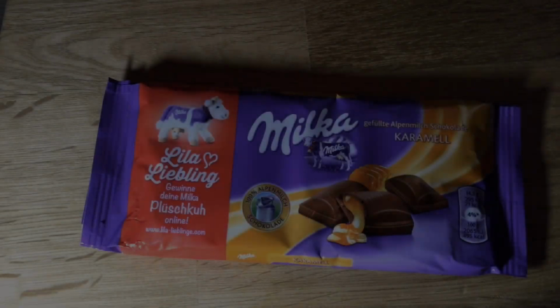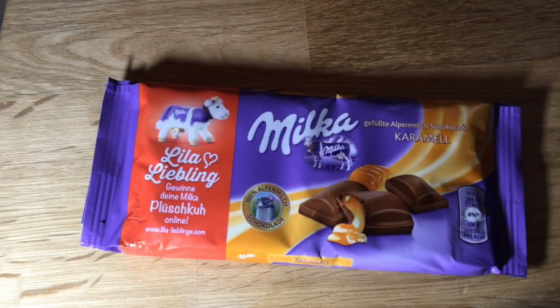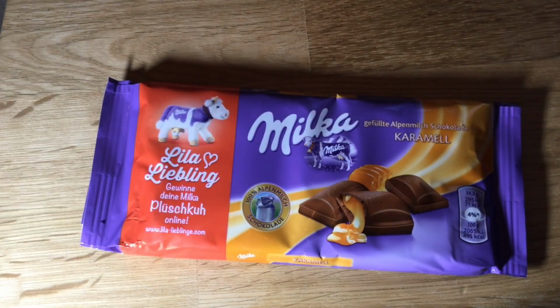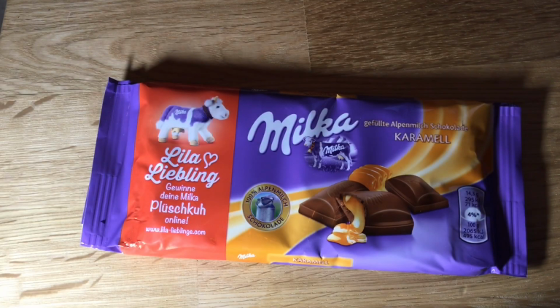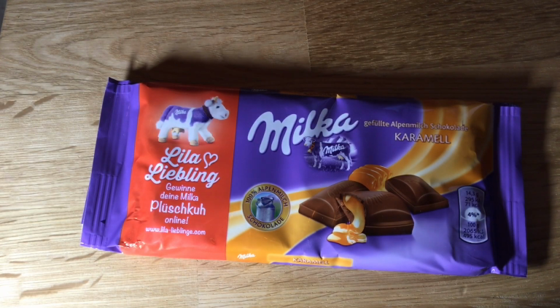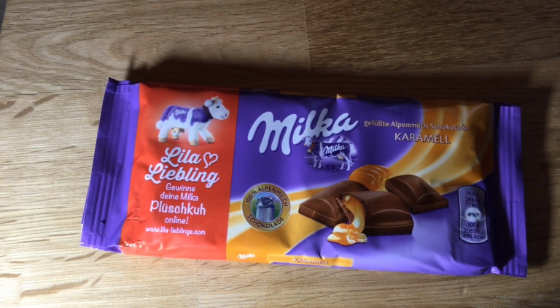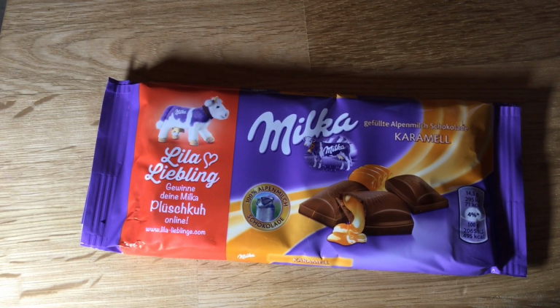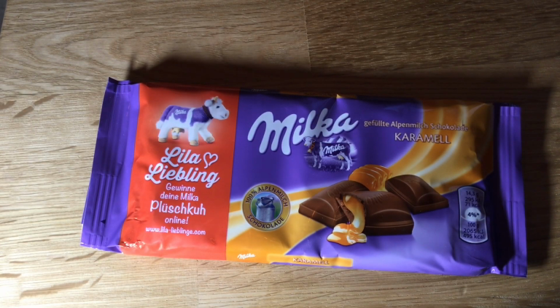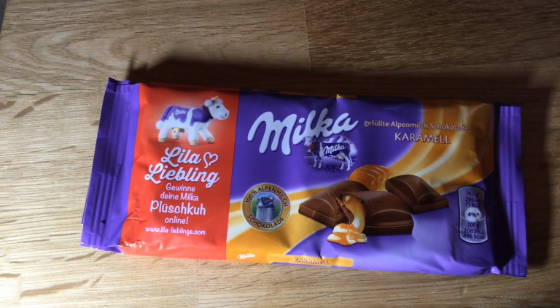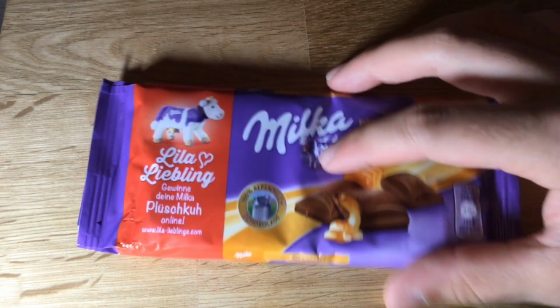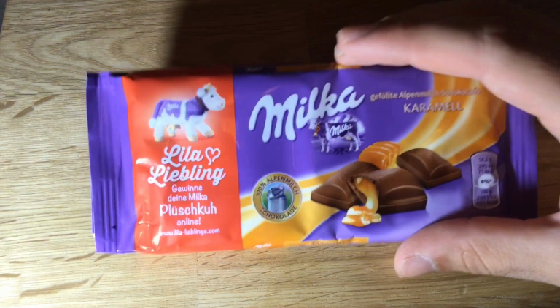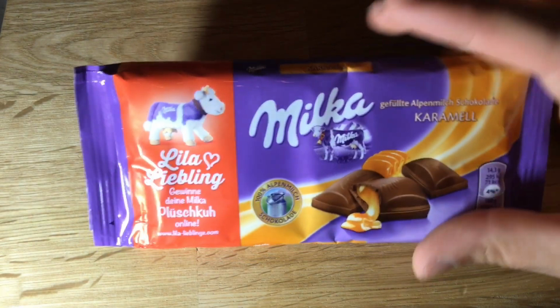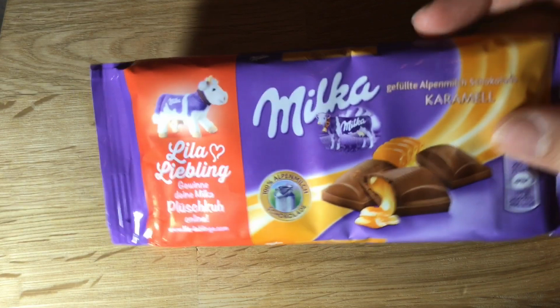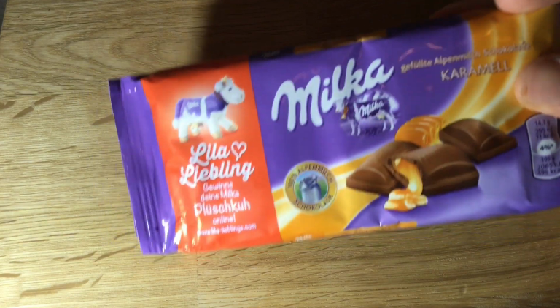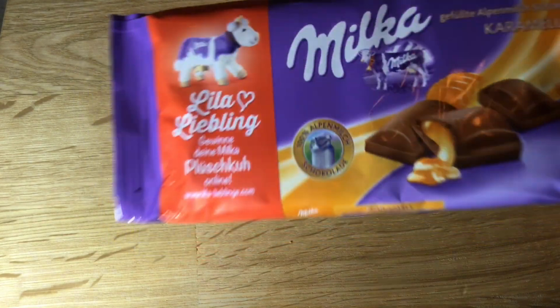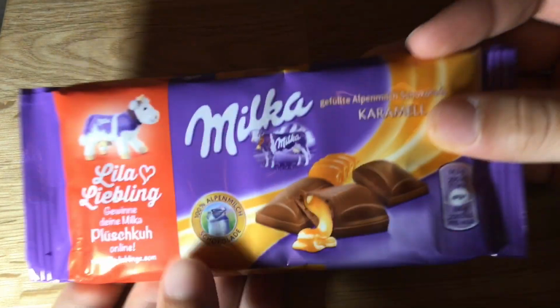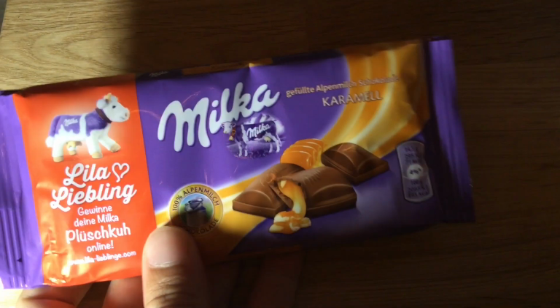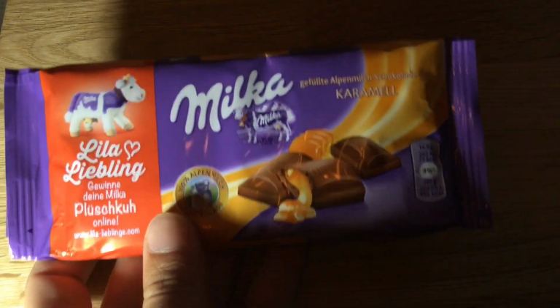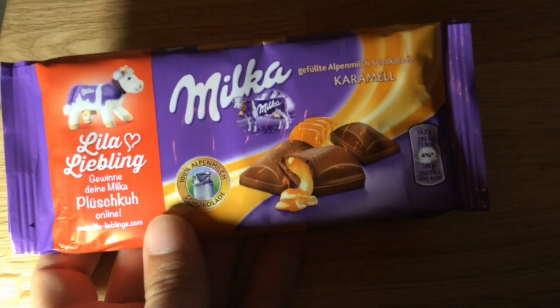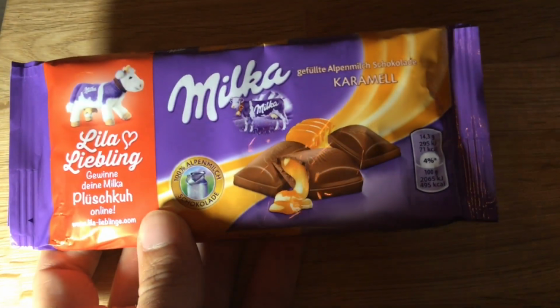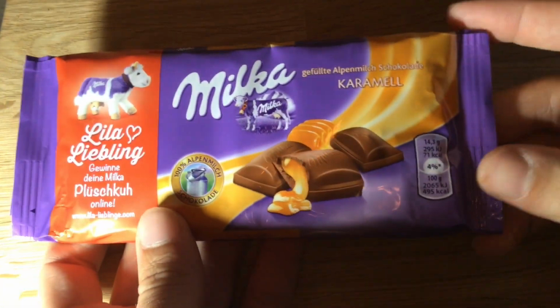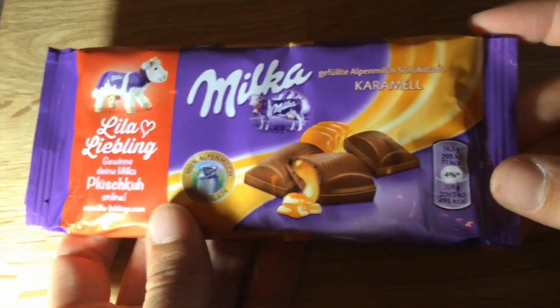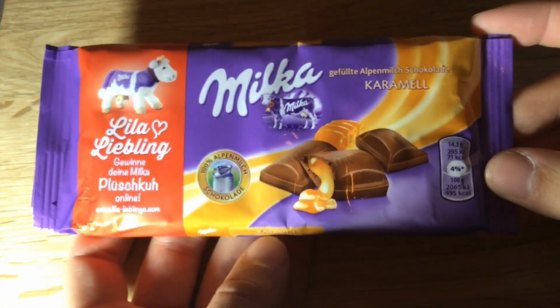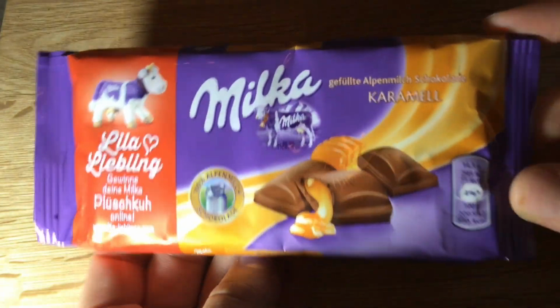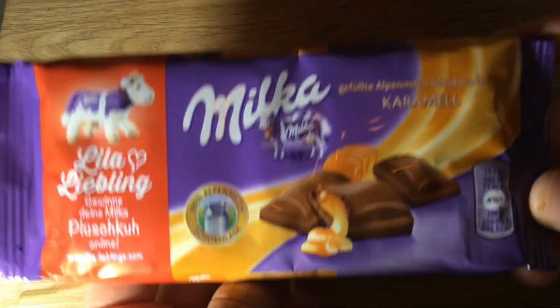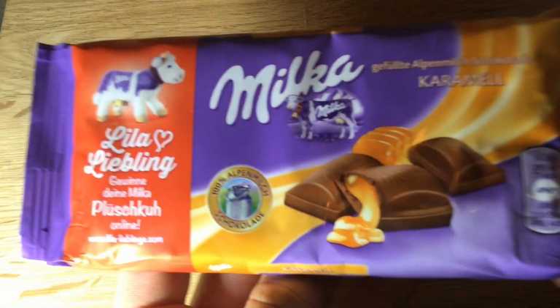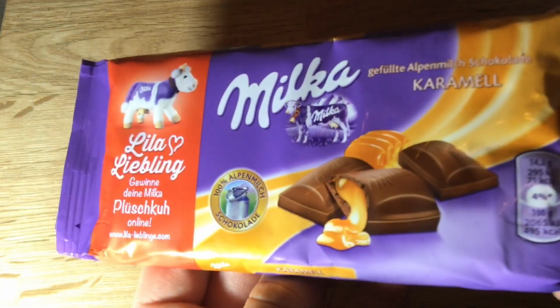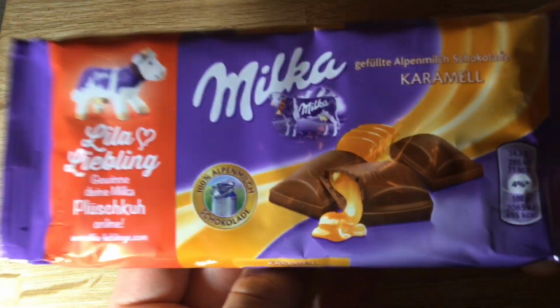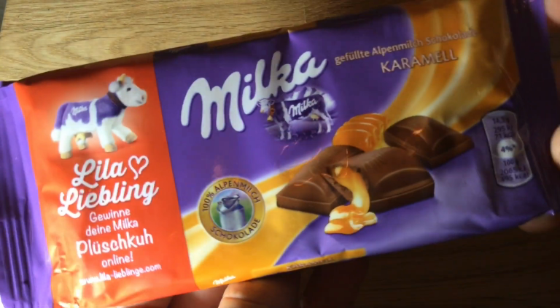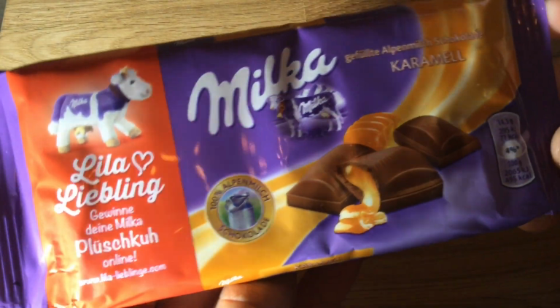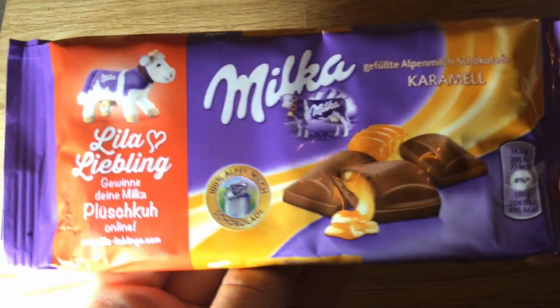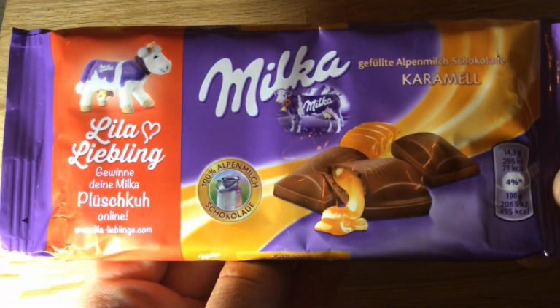Hey guys, I'm your German Candy Taster. Today we have another Milka product here — a Milka filled caramel kind of chocolate thing. Looks quite delicious.